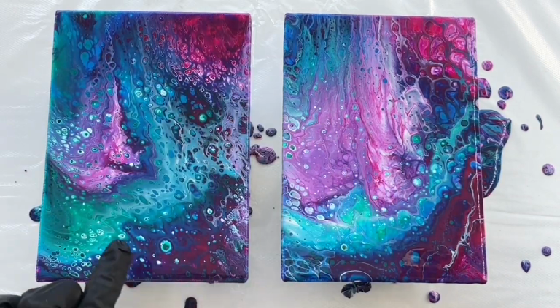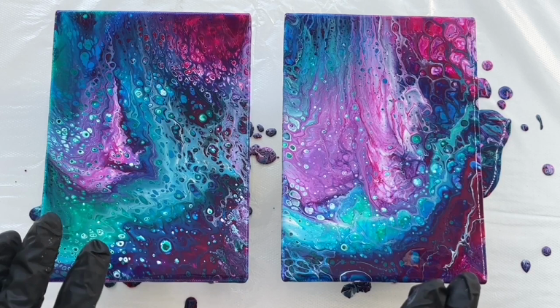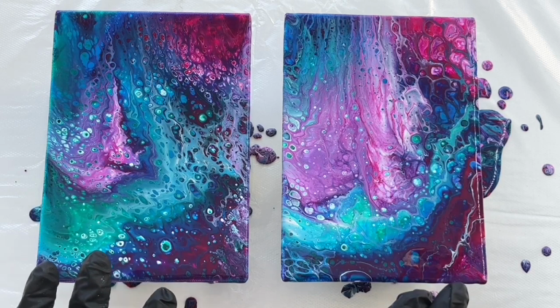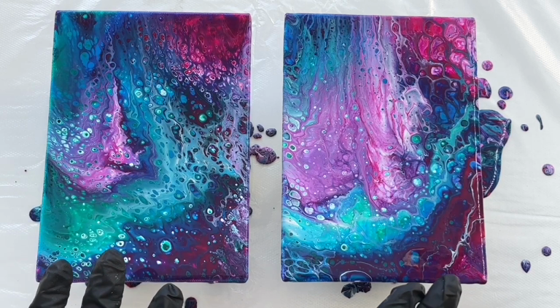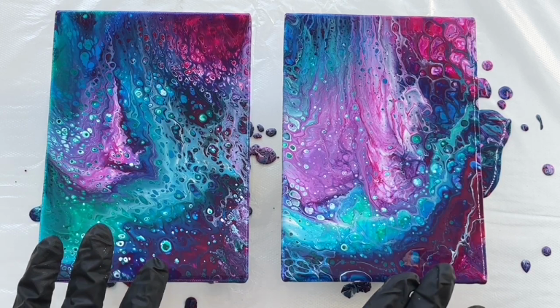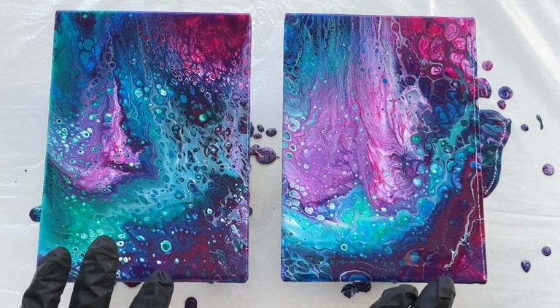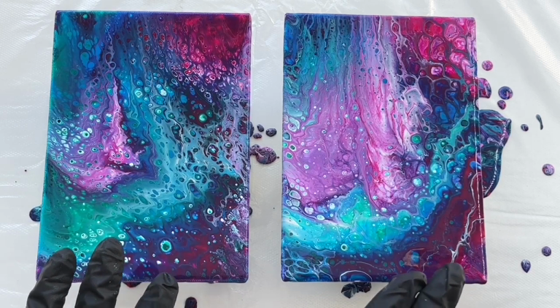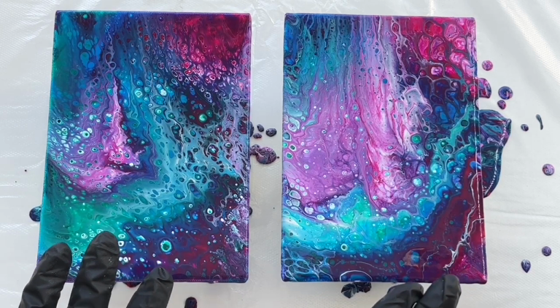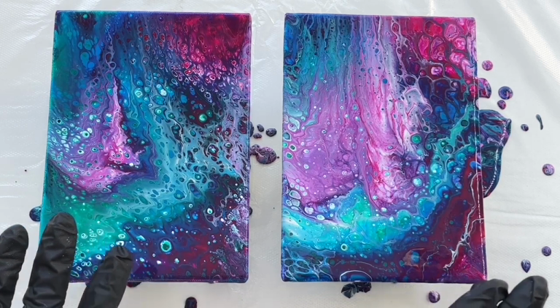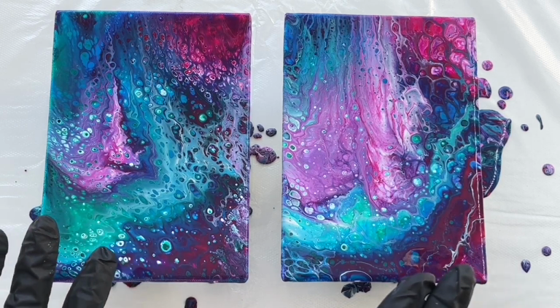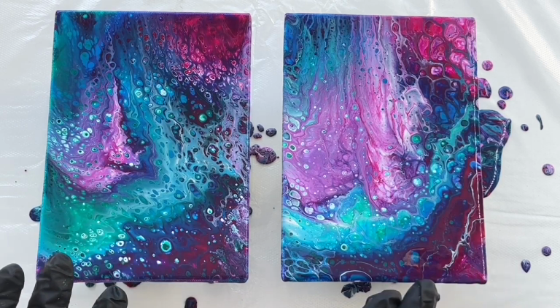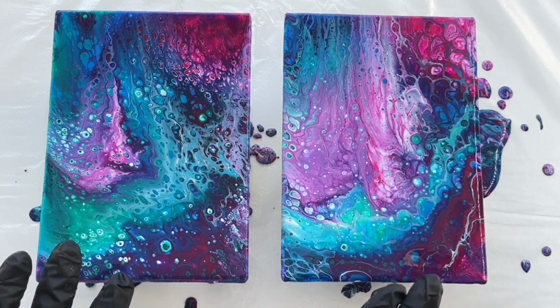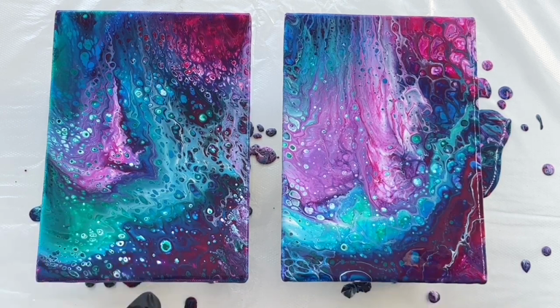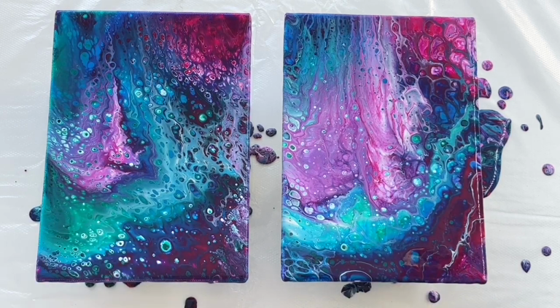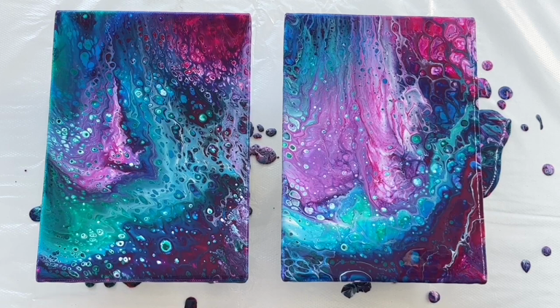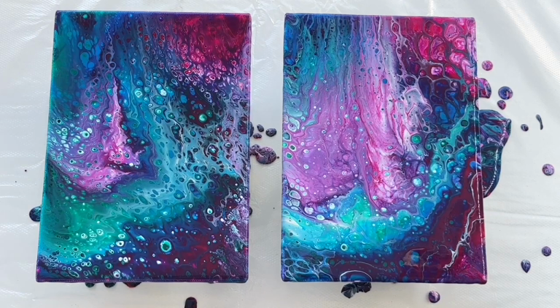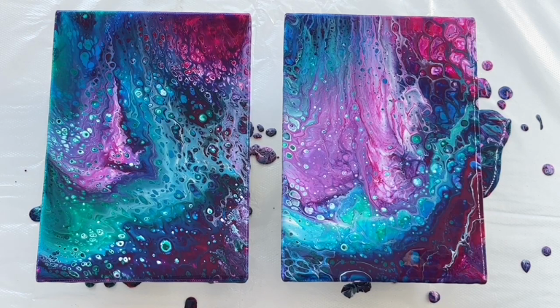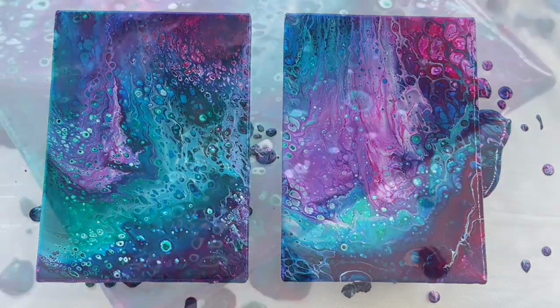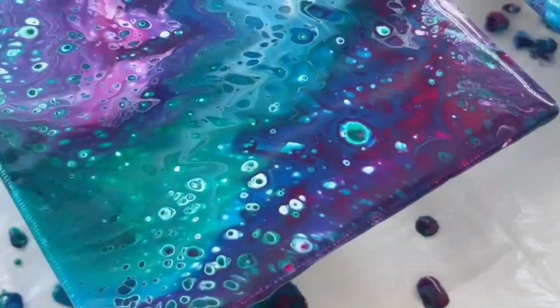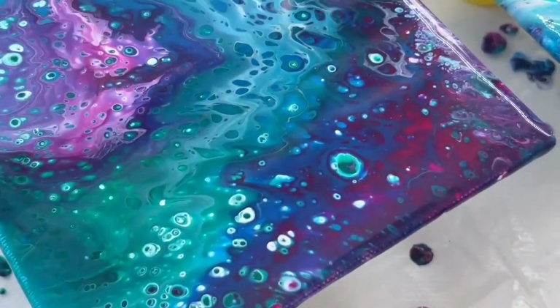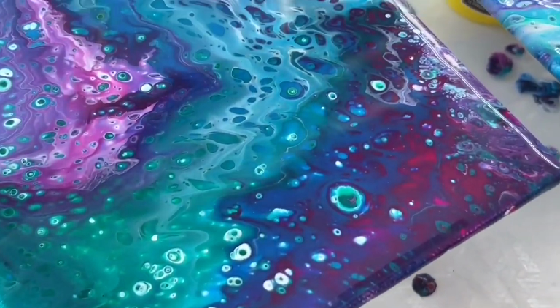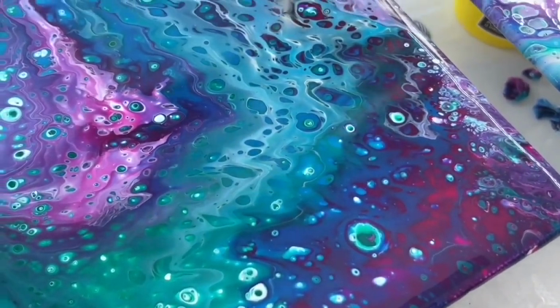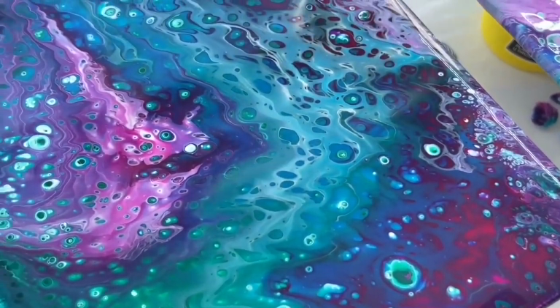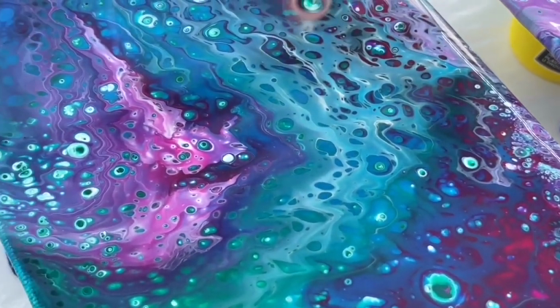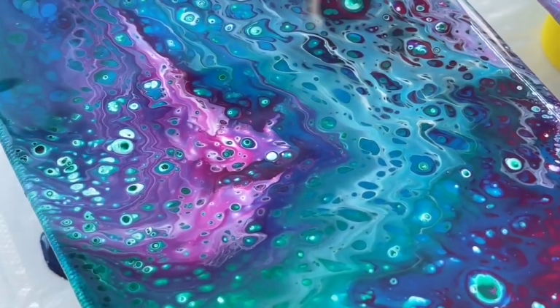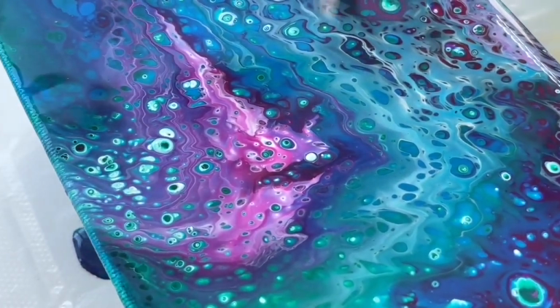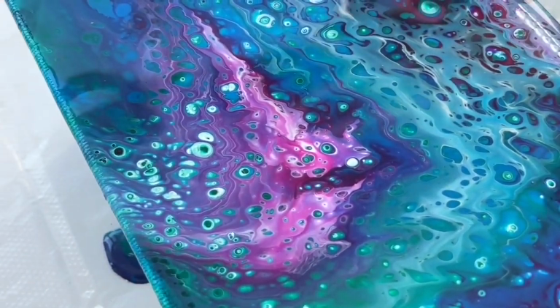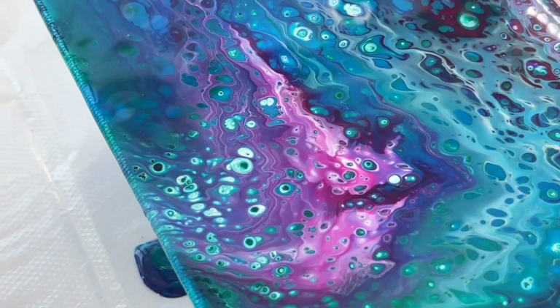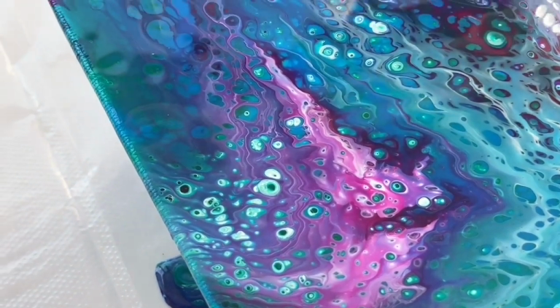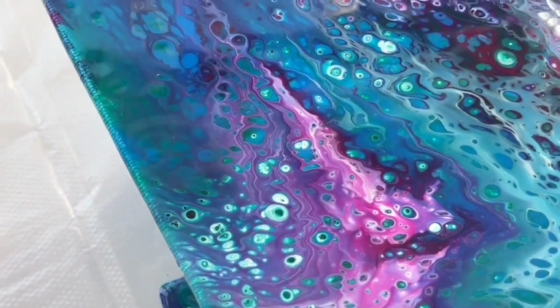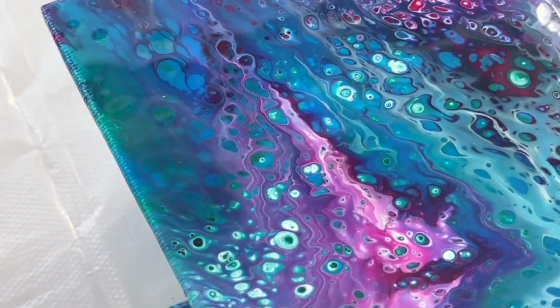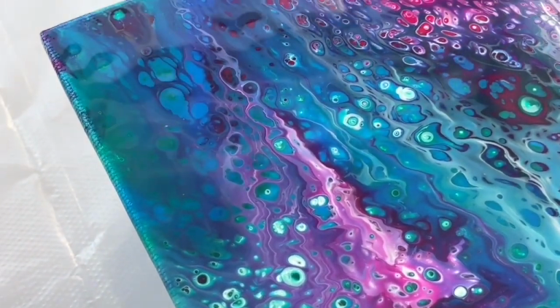So I'm gonna let this dry for about two days and then I'm gonna show you how it looks when it's dry. It looks like some kind of space theme.